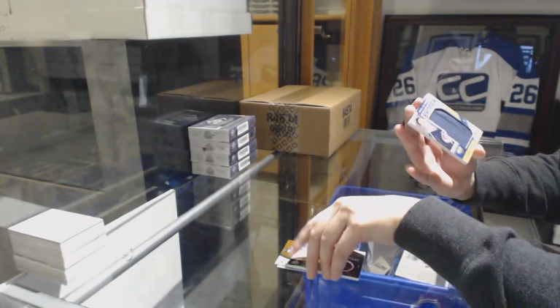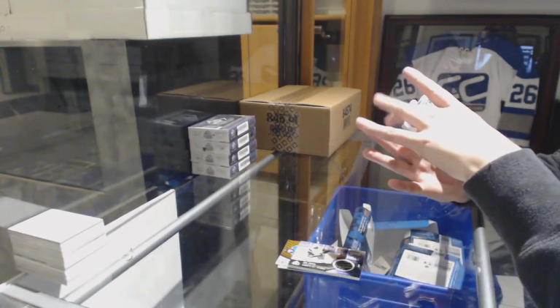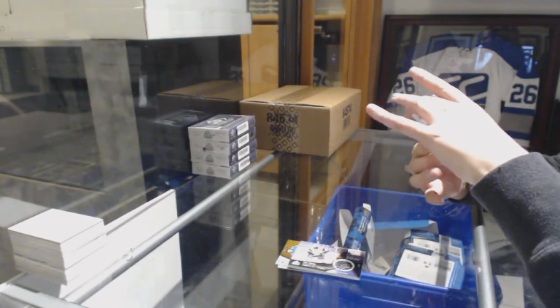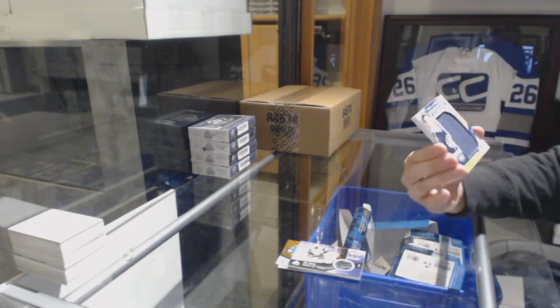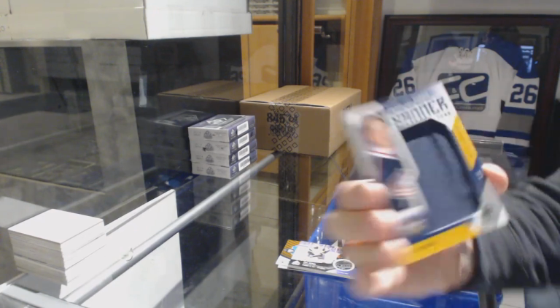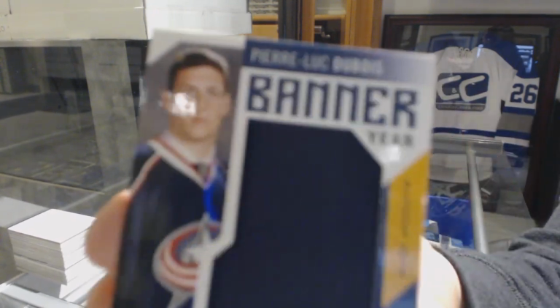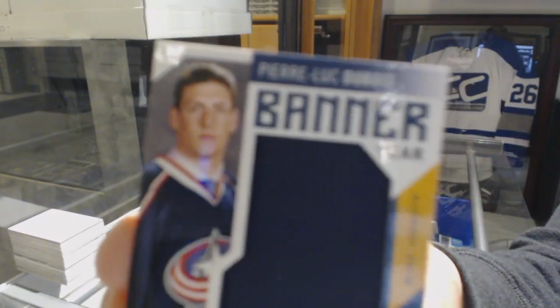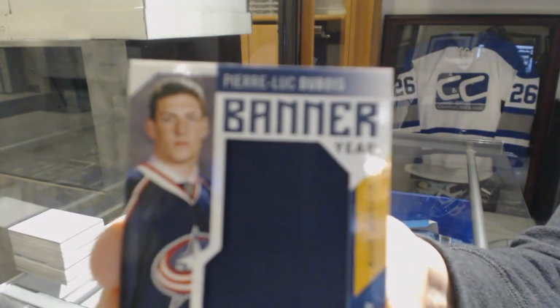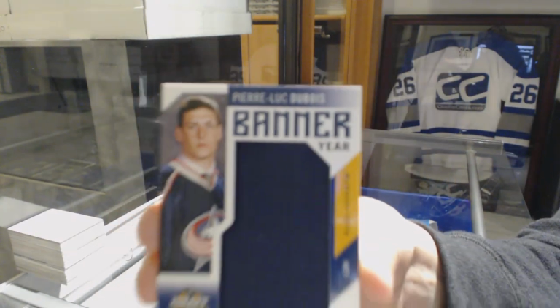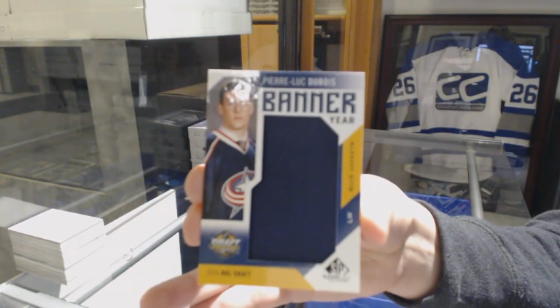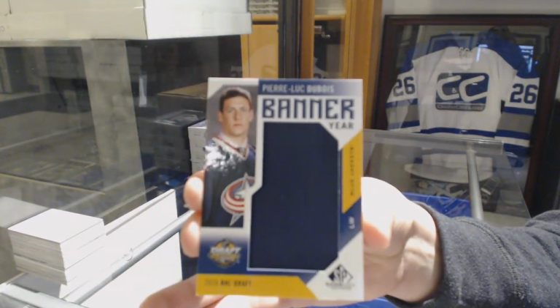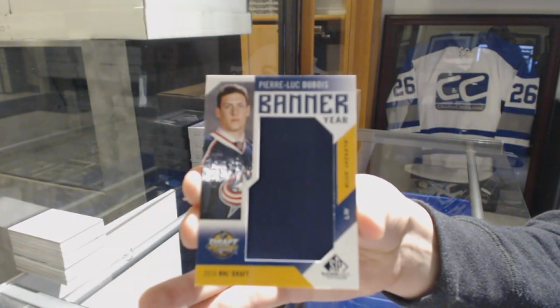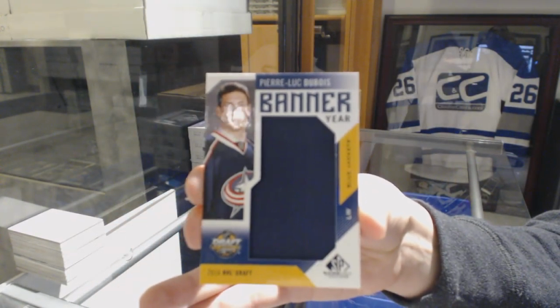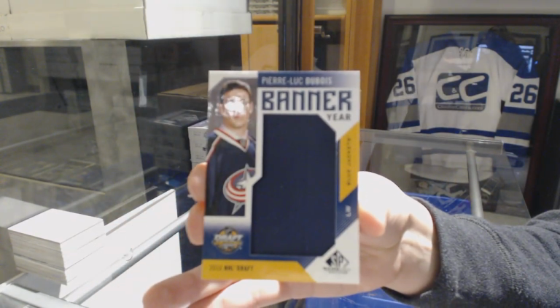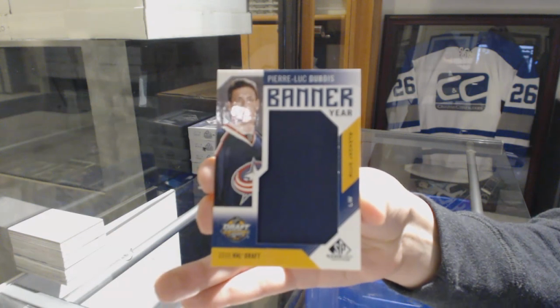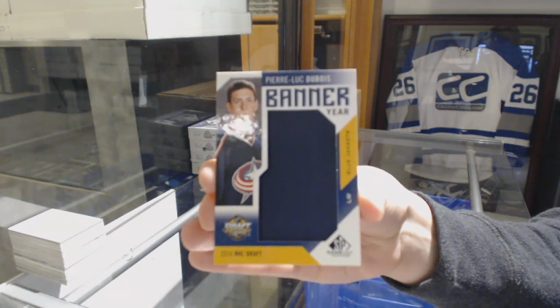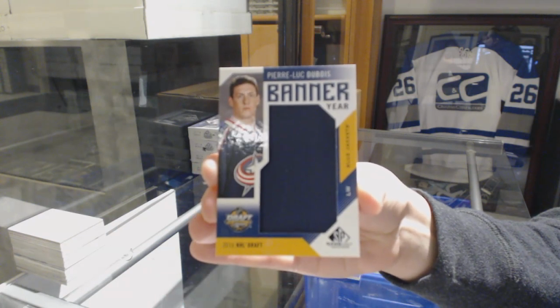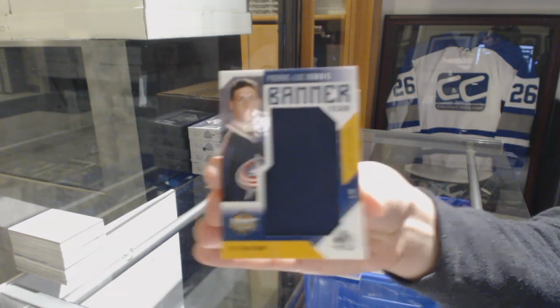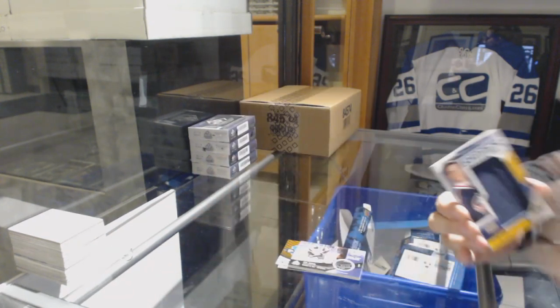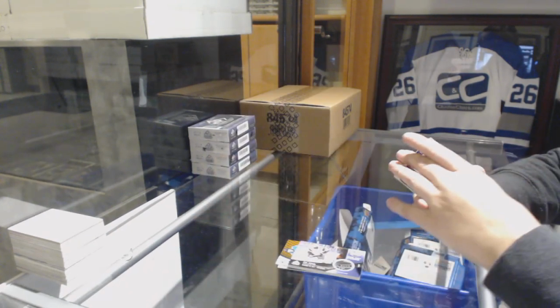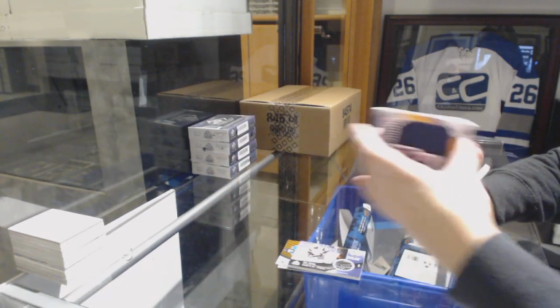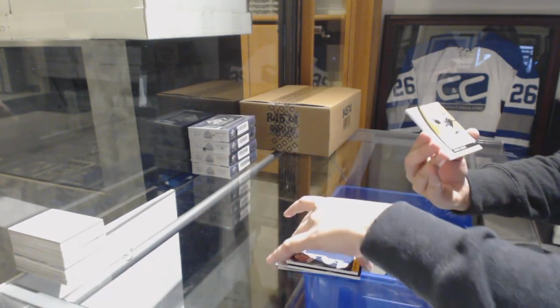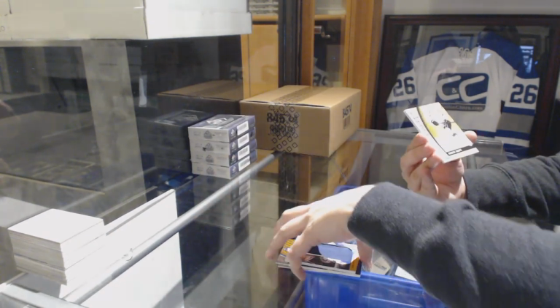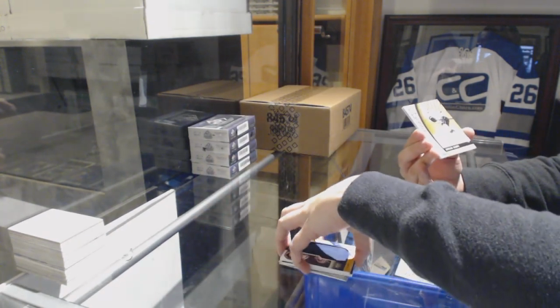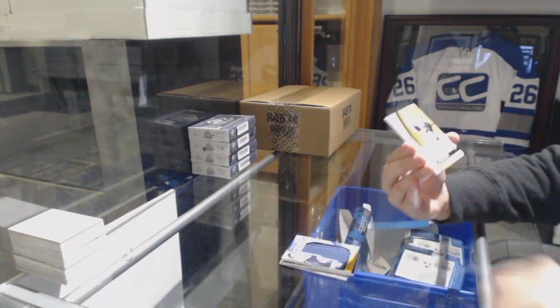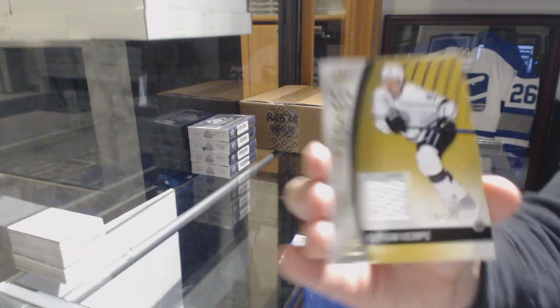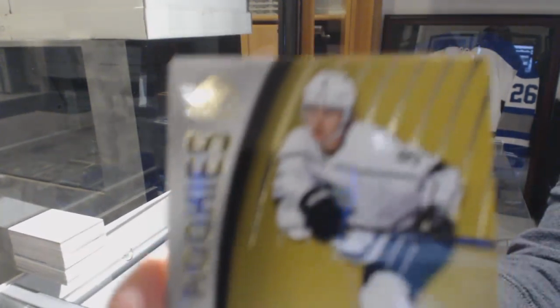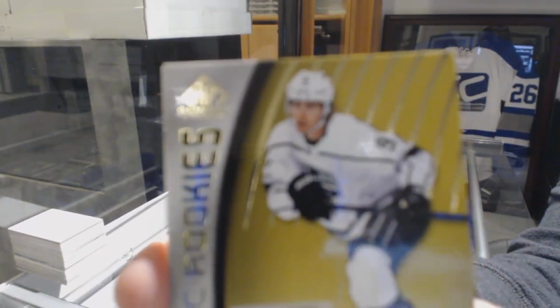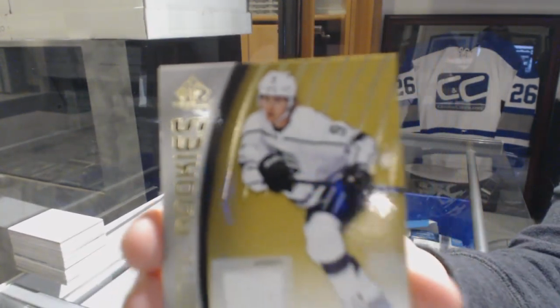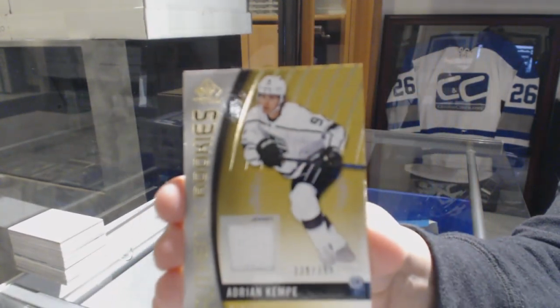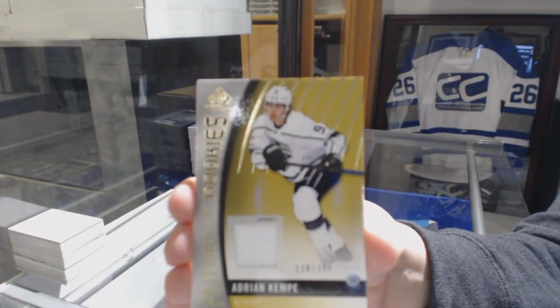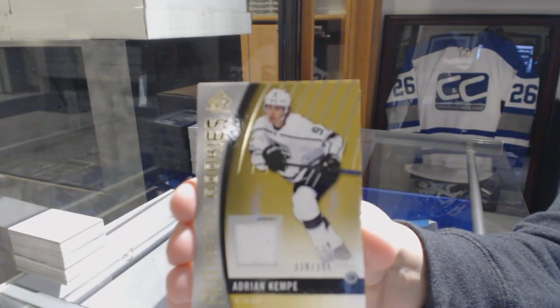Banner Year 2016 NHL Draft for the Columbus Blue Jackets, Pierre-Luc Dubois. Authentic Rookie Jersey number 399 for the Kings, Adrian Kempe.